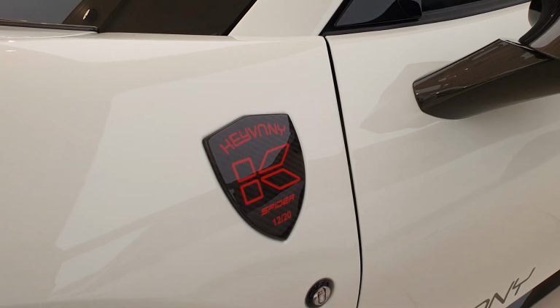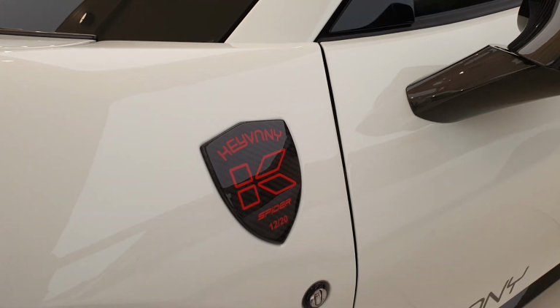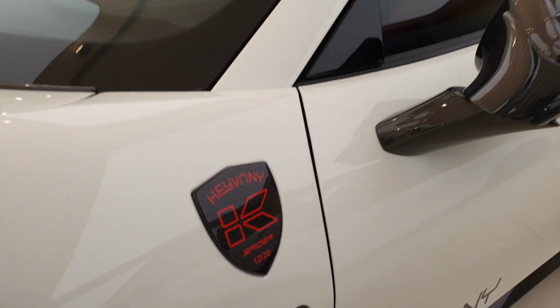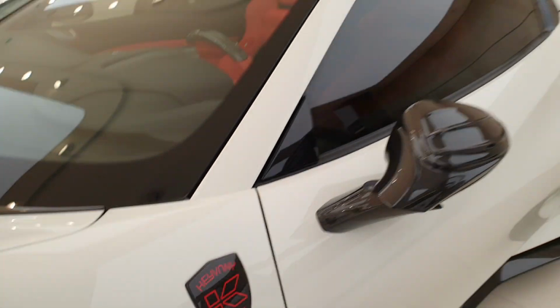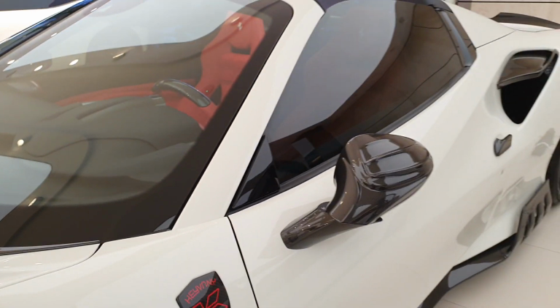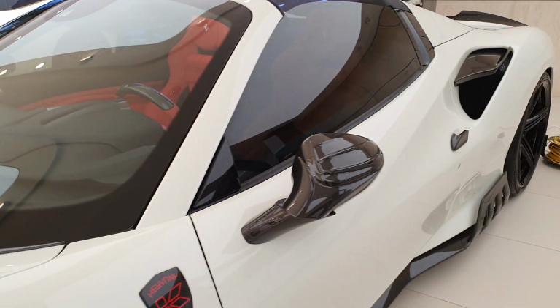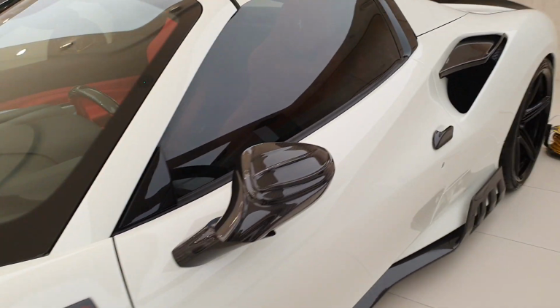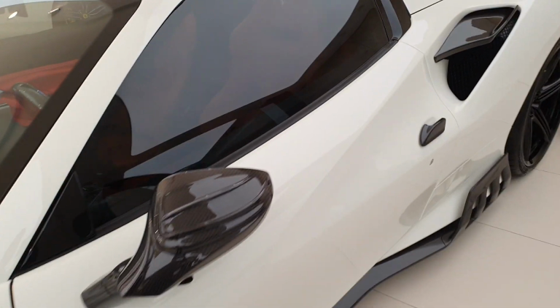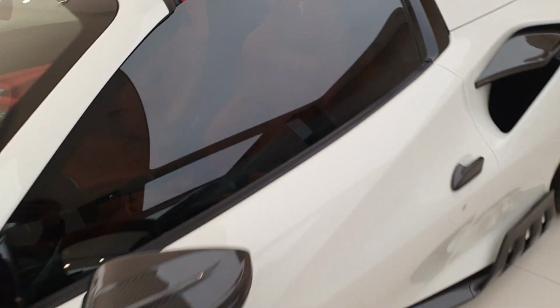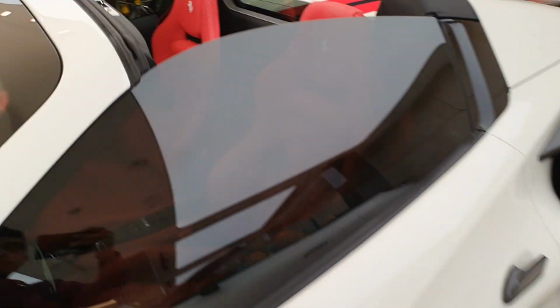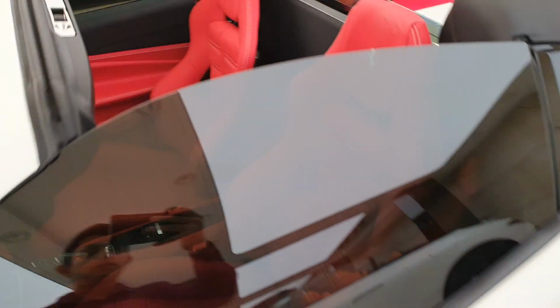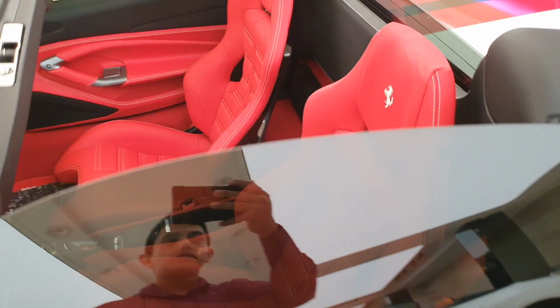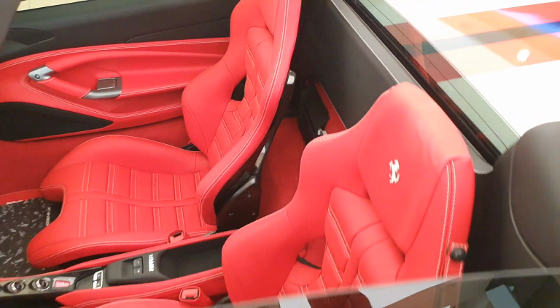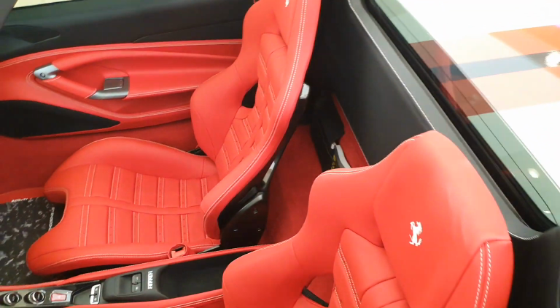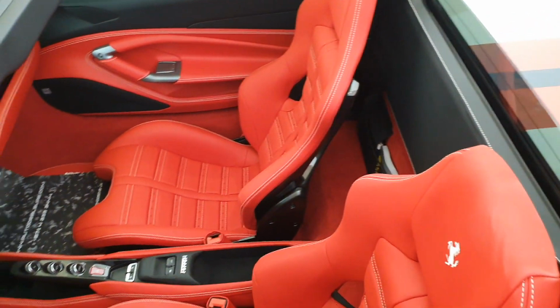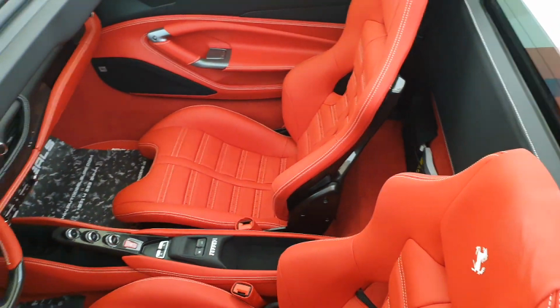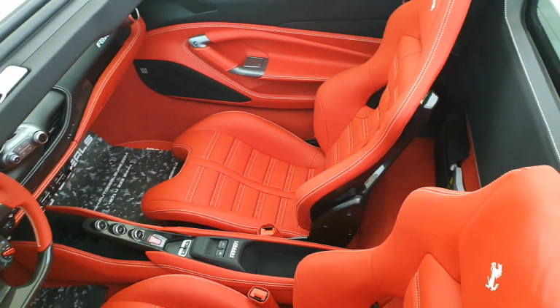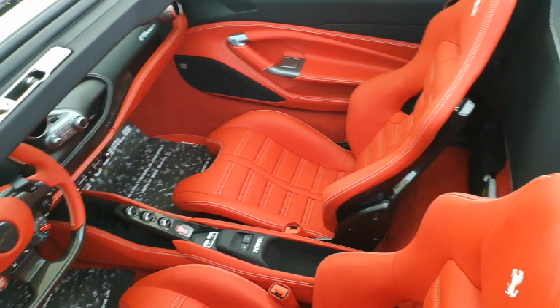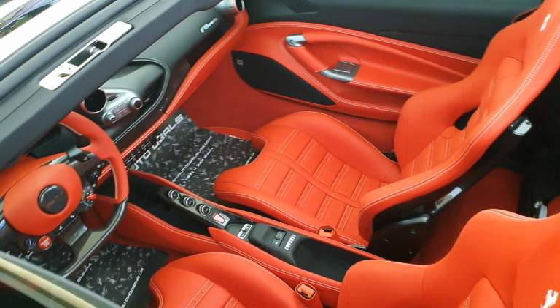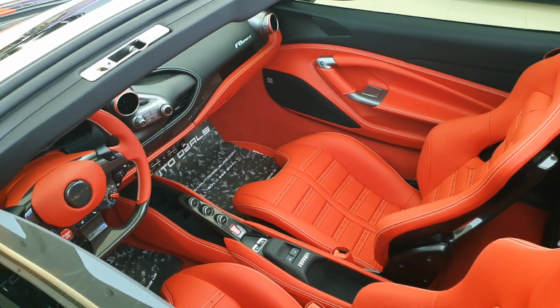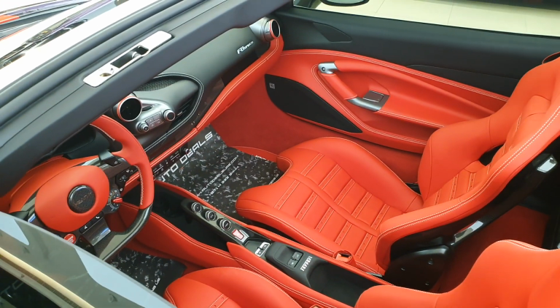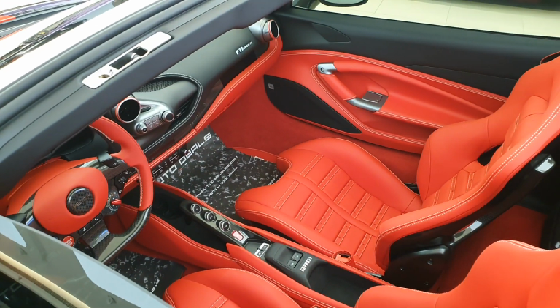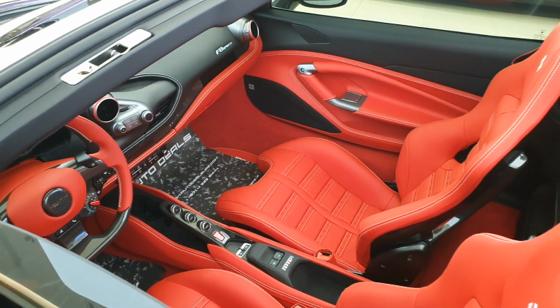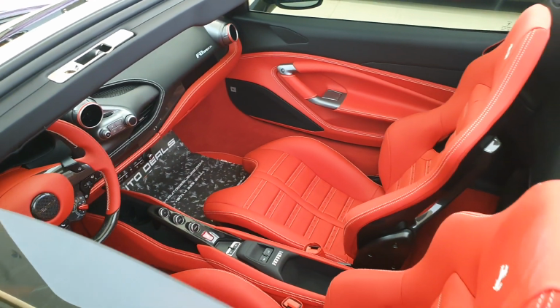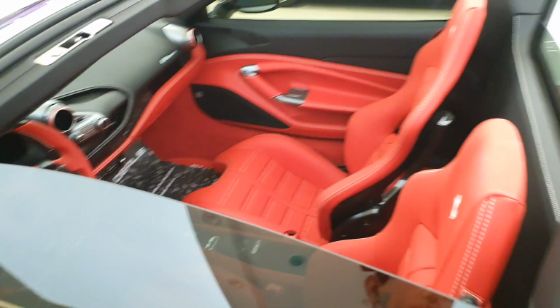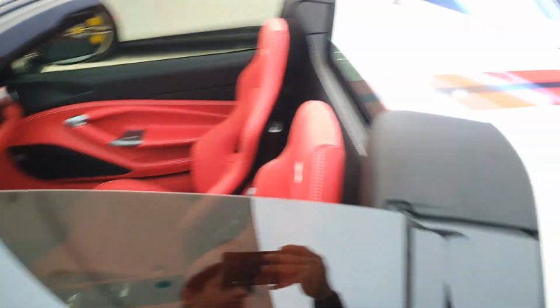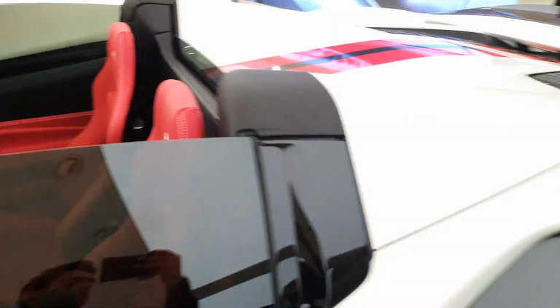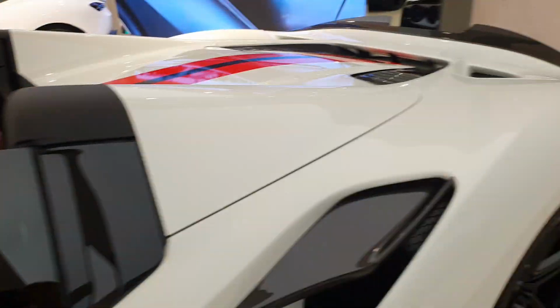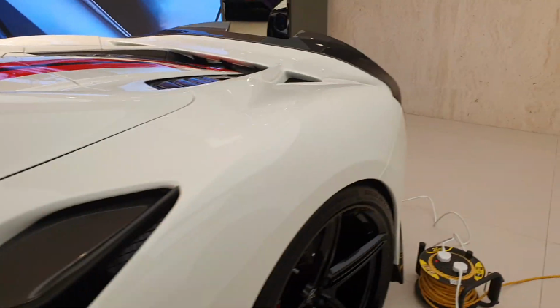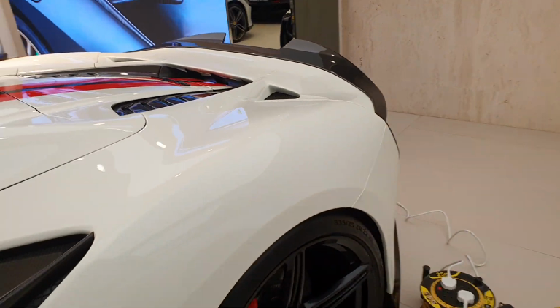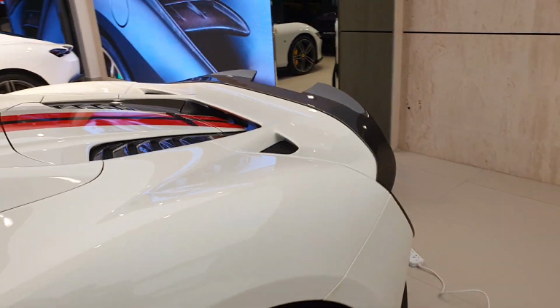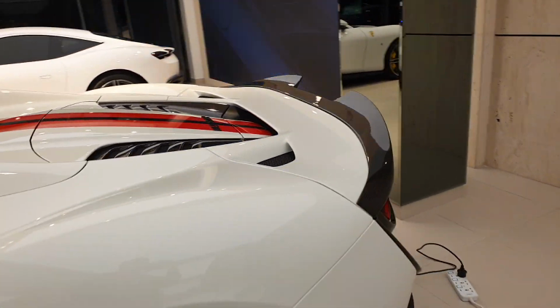This is a limited edition model, limited to just 20 units — this is the 12th one. I'm just showing it to you so you know what type of videos I have on my channel. If you want to check out the video of this particular car in detail and other models I've seen by Keyvany, head down to the video description for names and links.